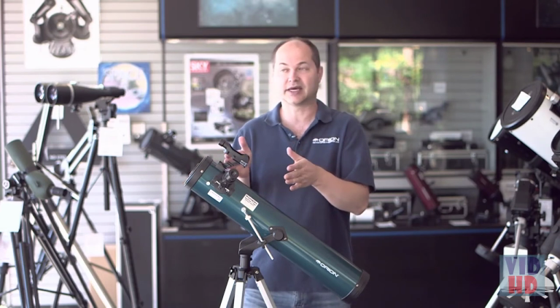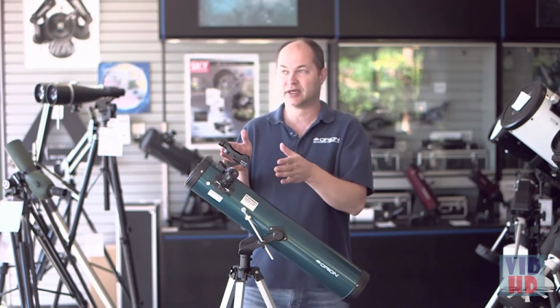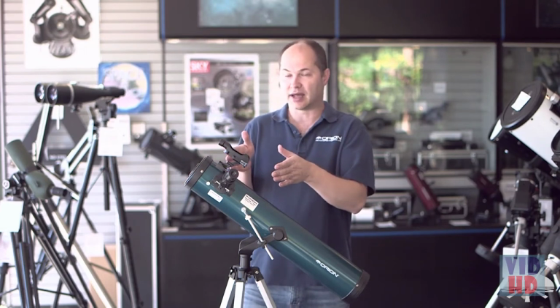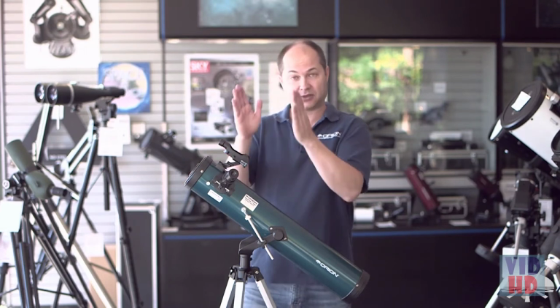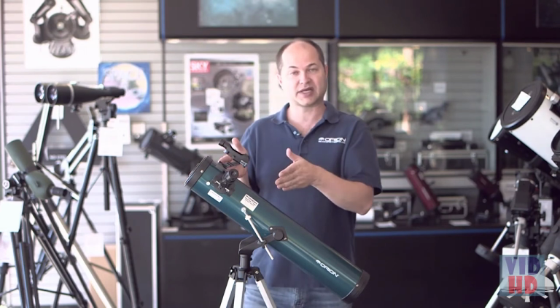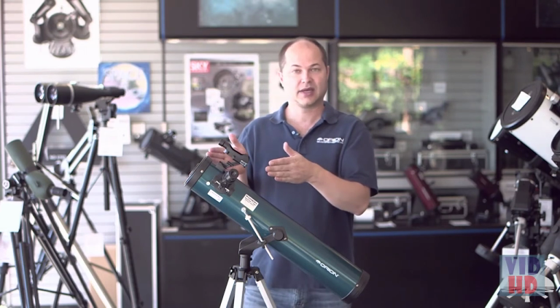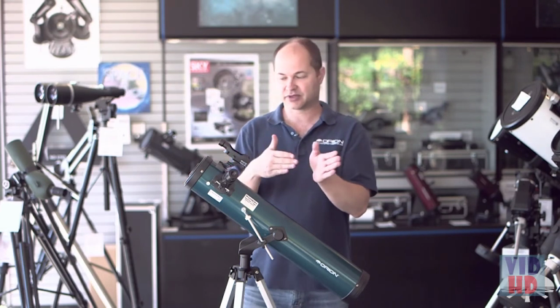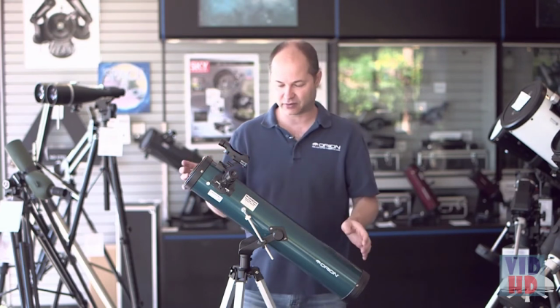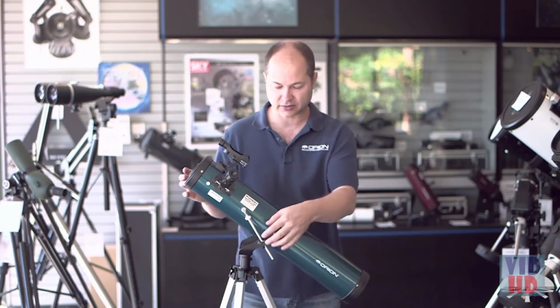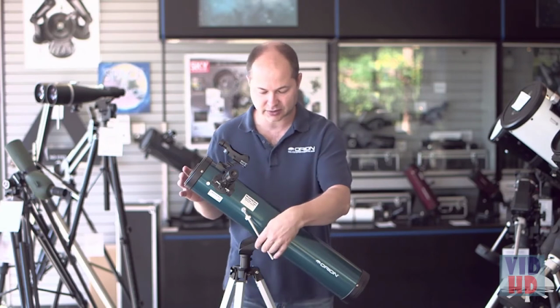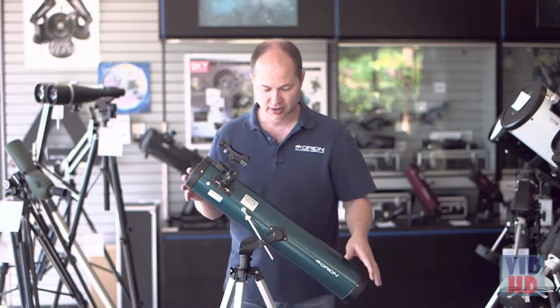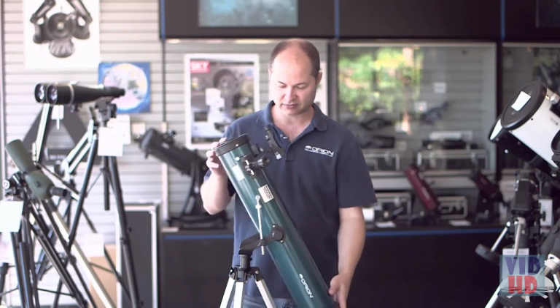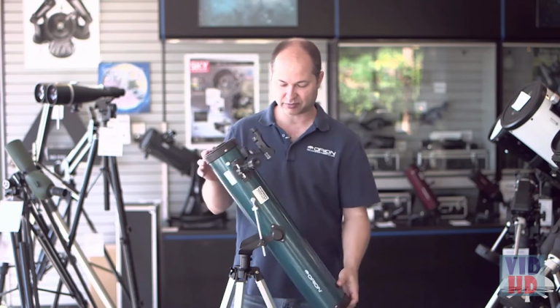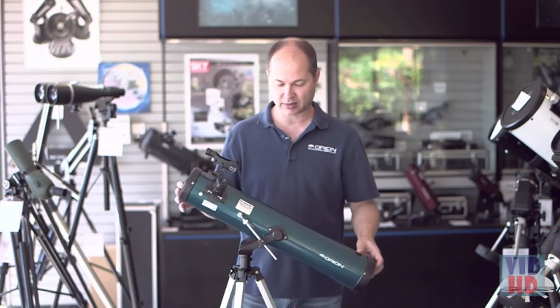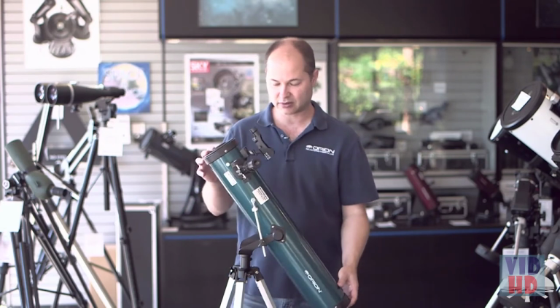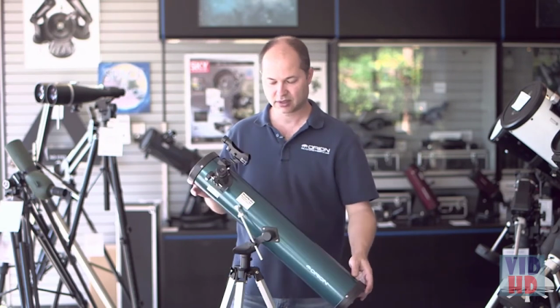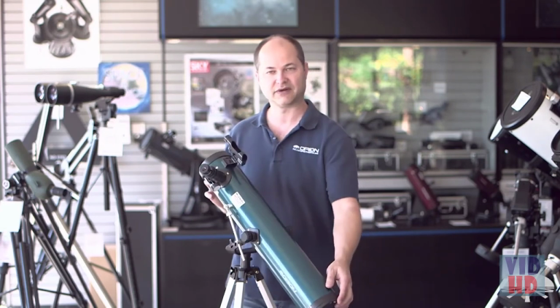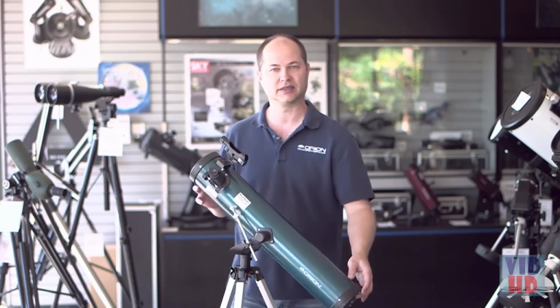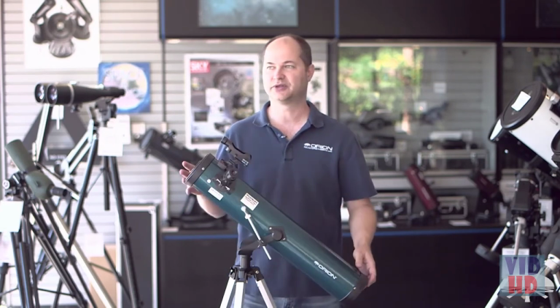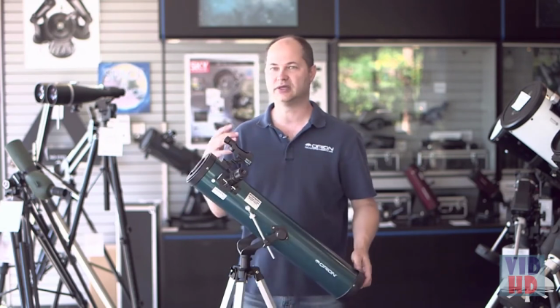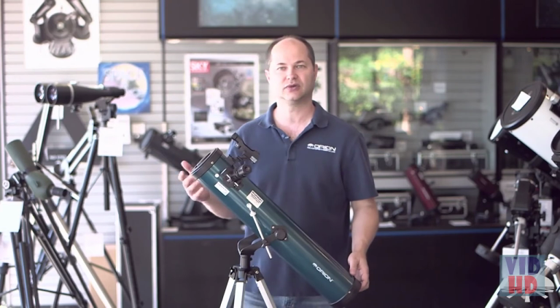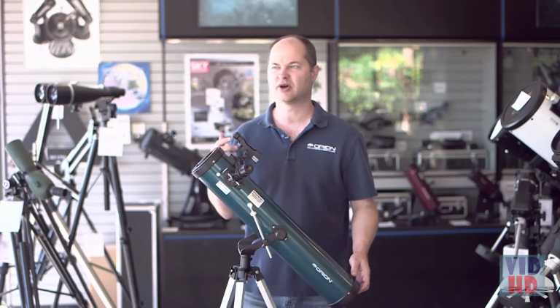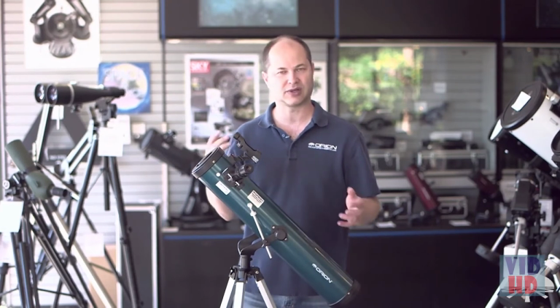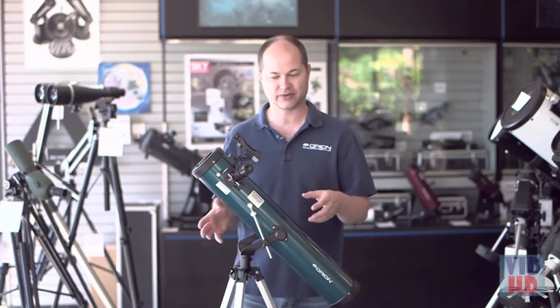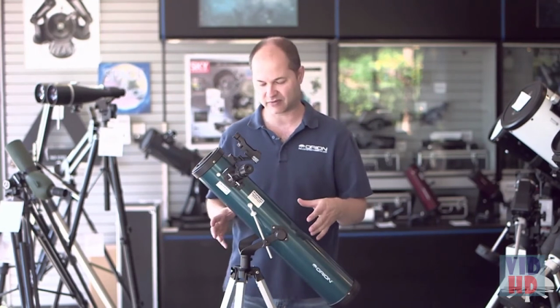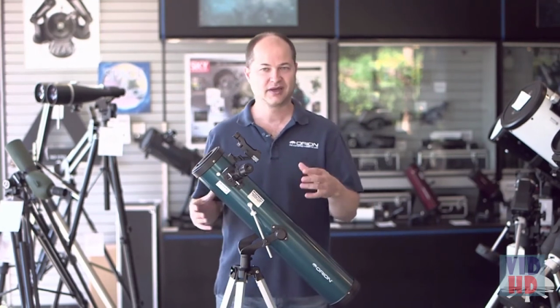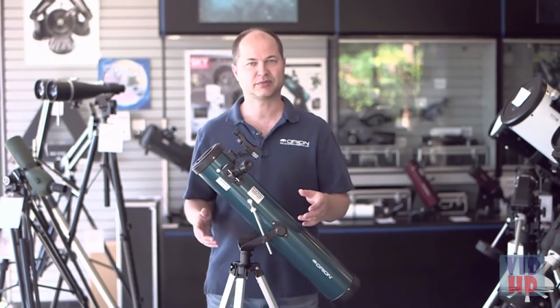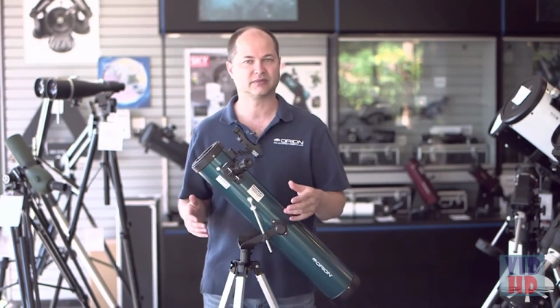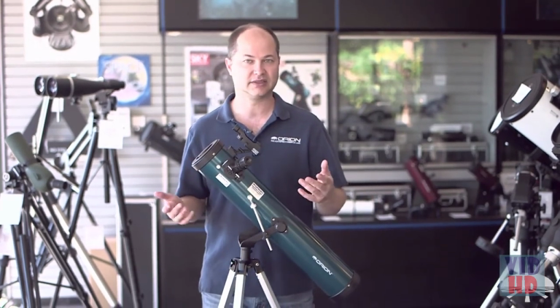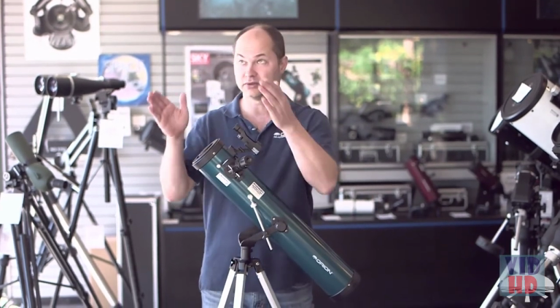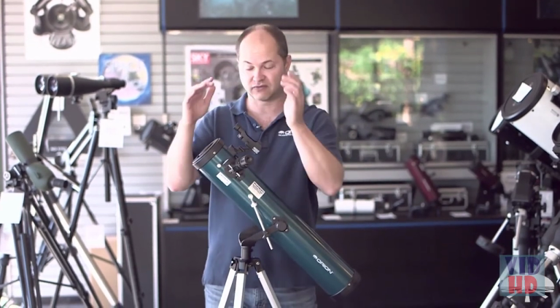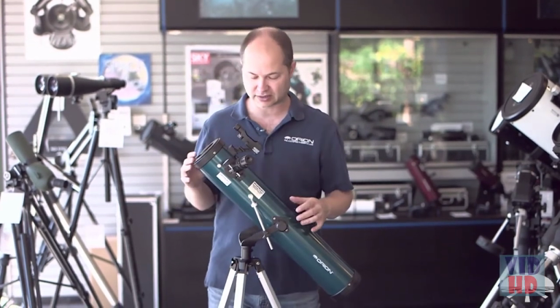Altaz means altitude — up and down — and azimuth — left and right. So this telescope moves very simply up and down and left and right, motions you're already used to. There's no polar alignment required with this type of mount — a very simple system and easy to use to move around the night sky.